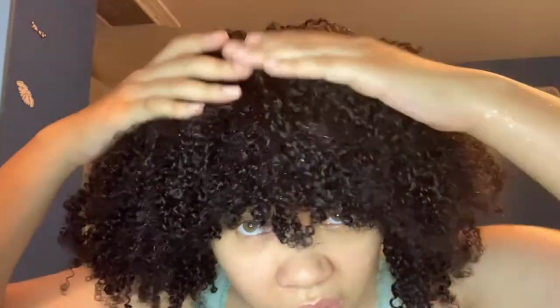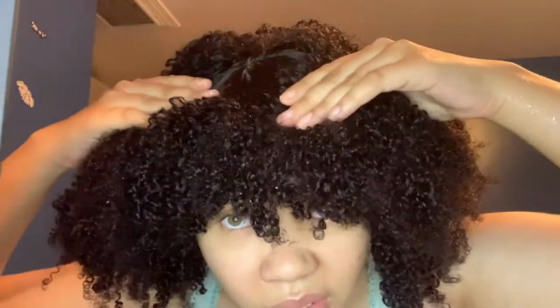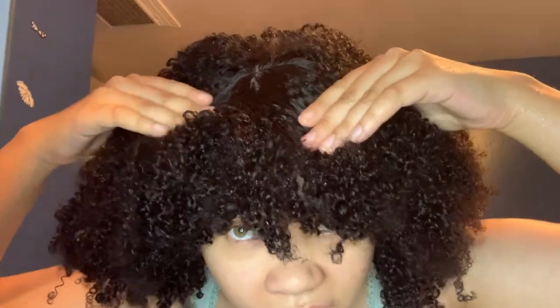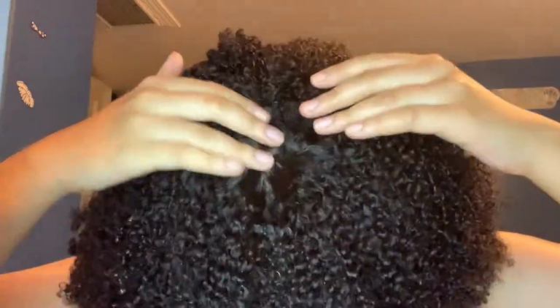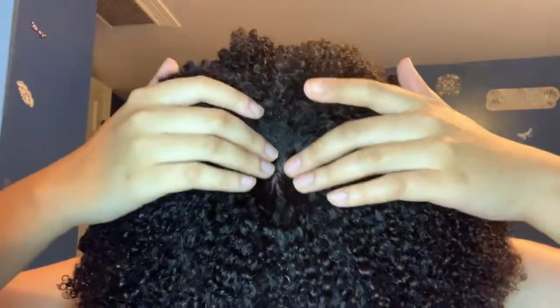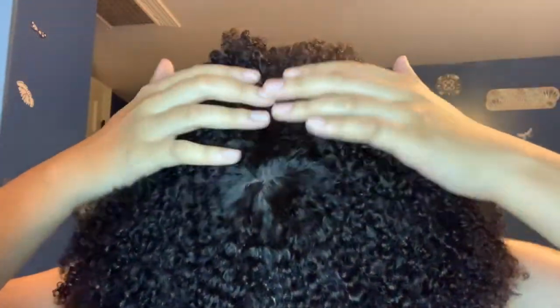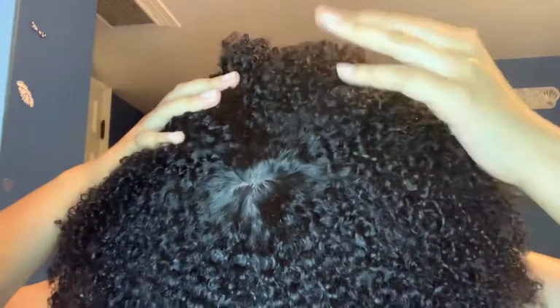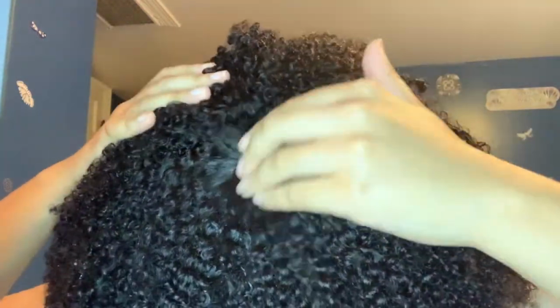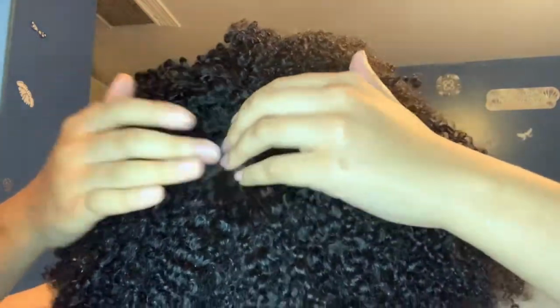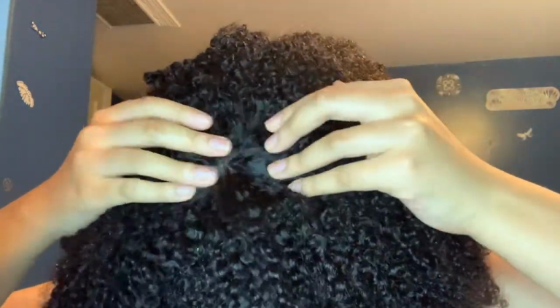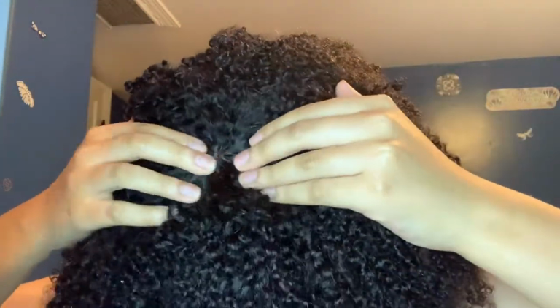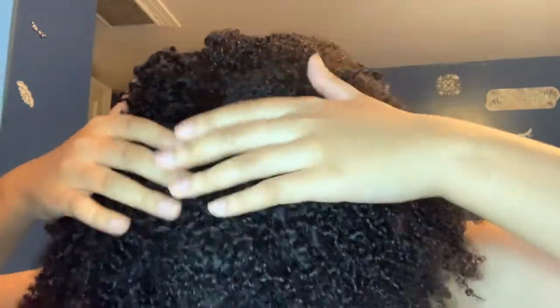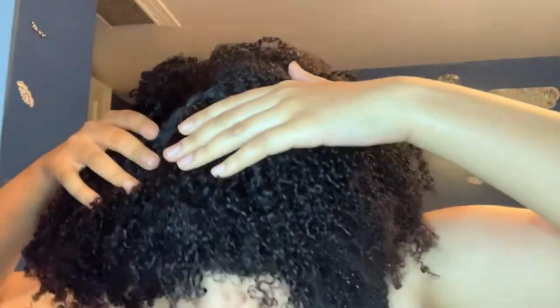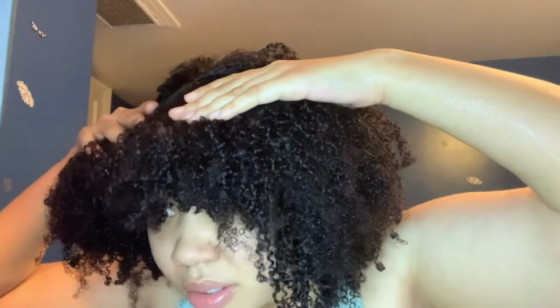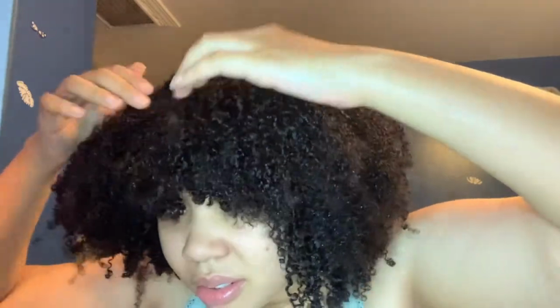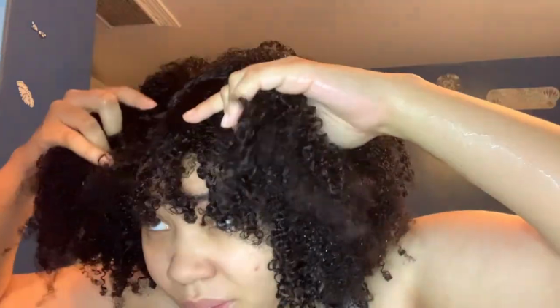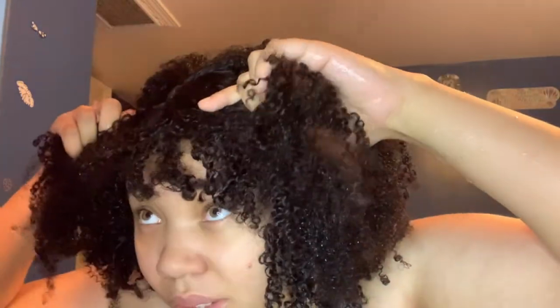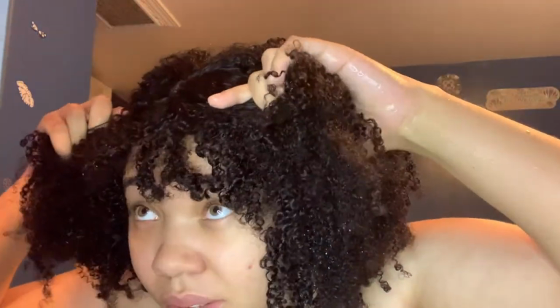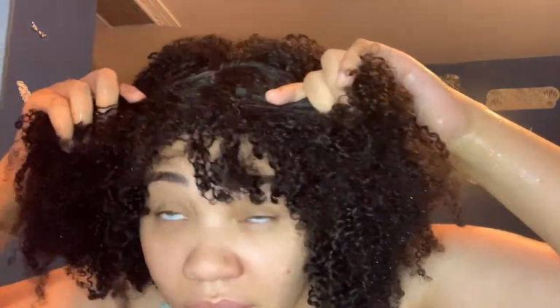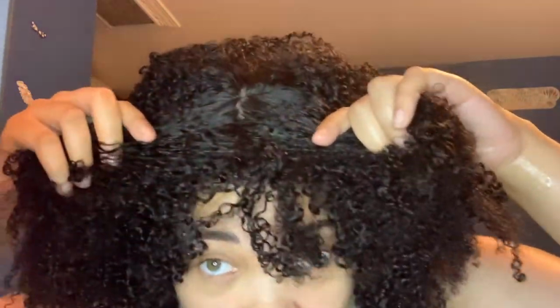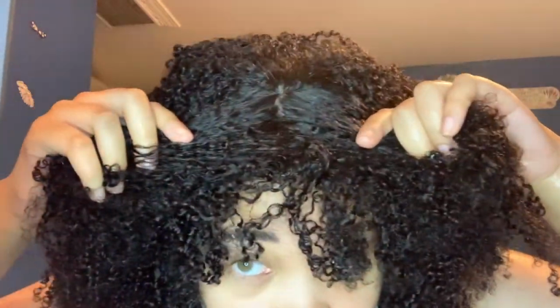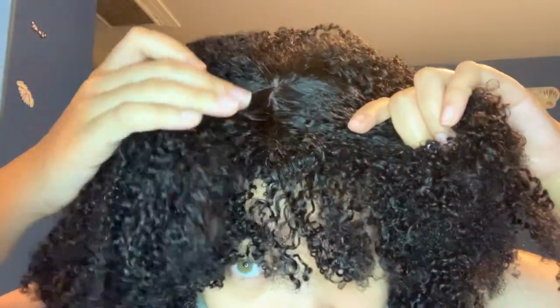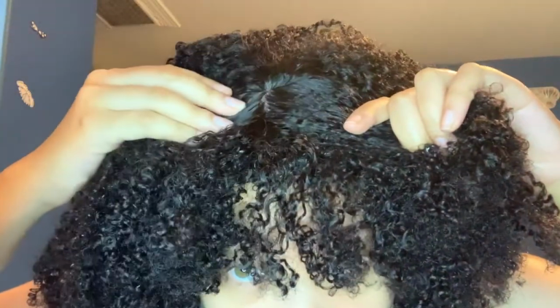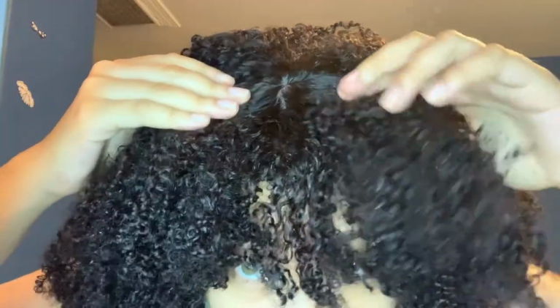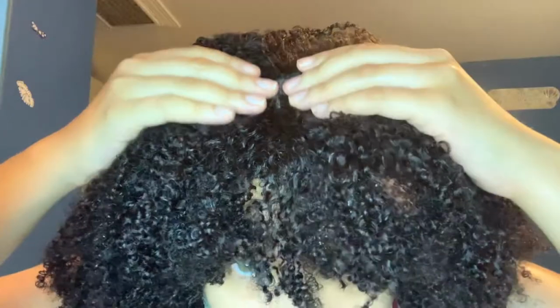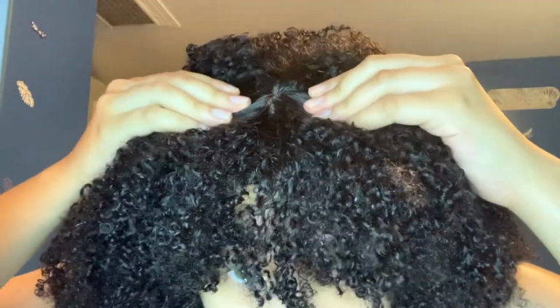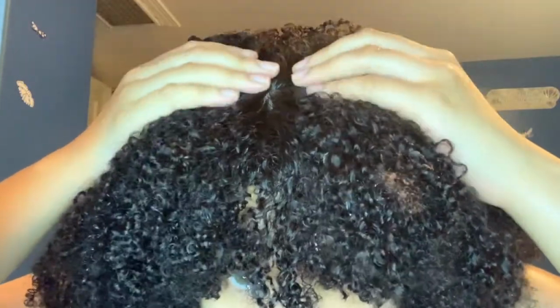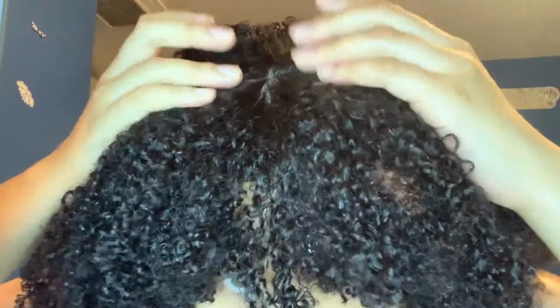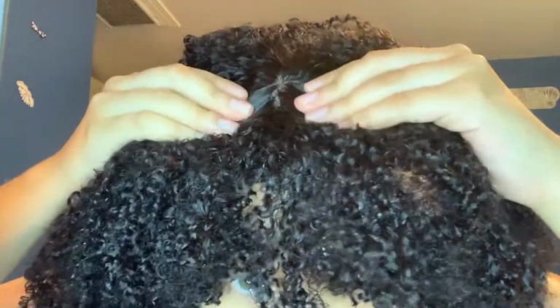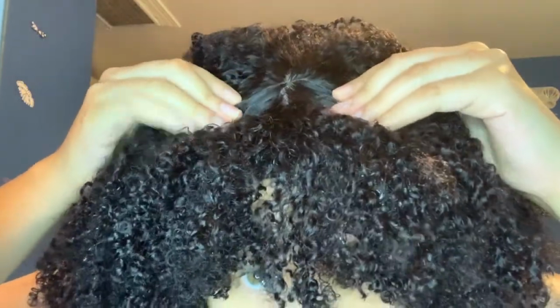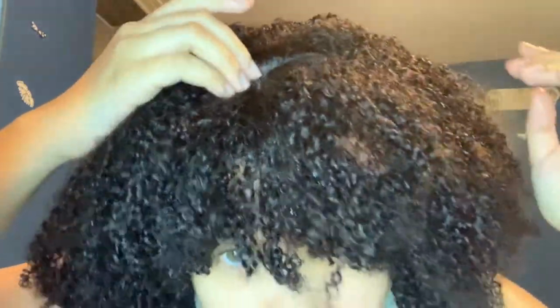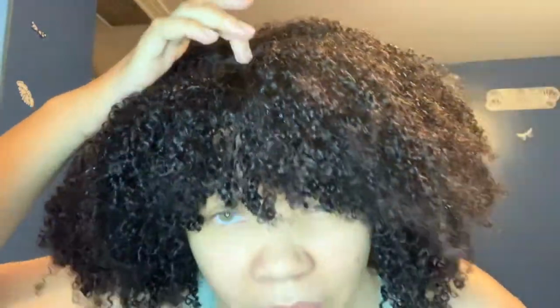It feels weird right here — I don't know what that is. I think this is supposed to be maybe like a fake scalp or something. It feels like paper.